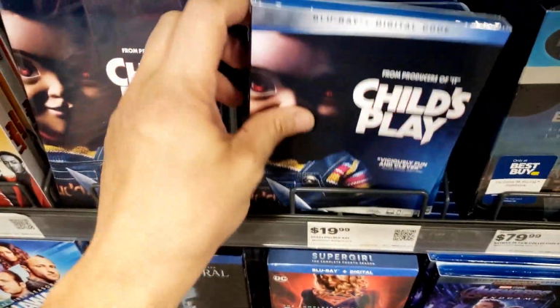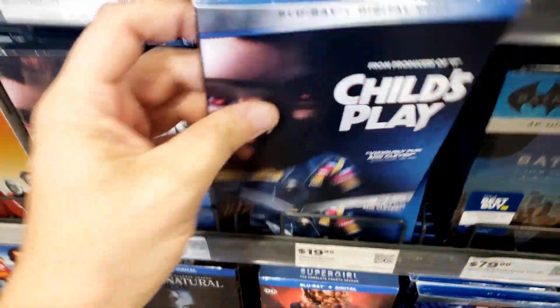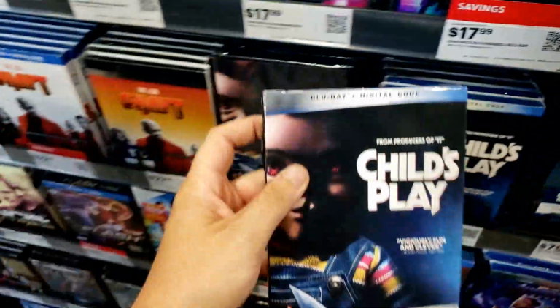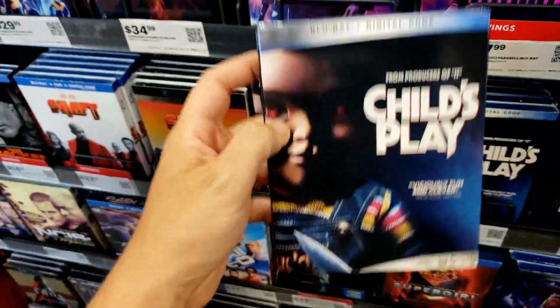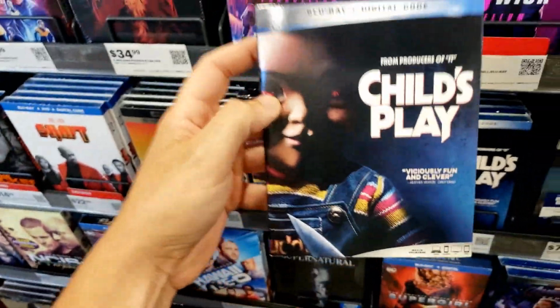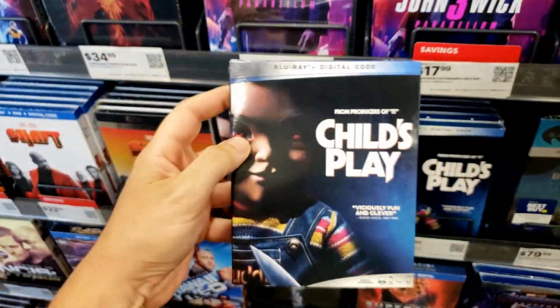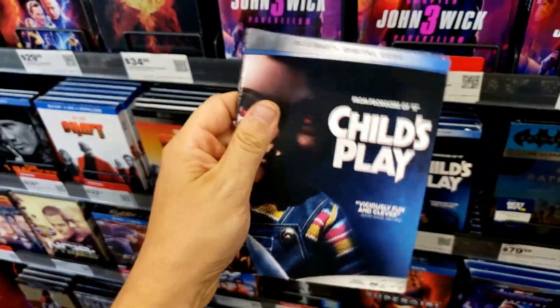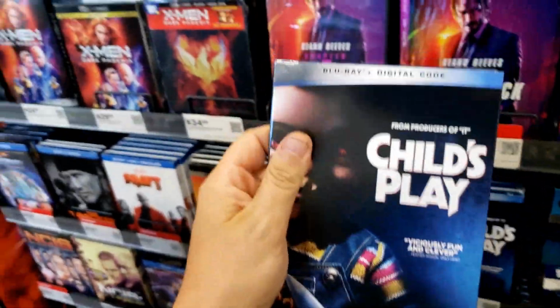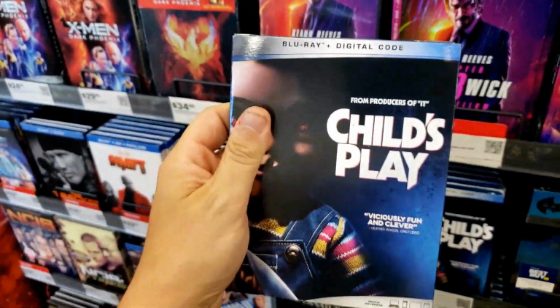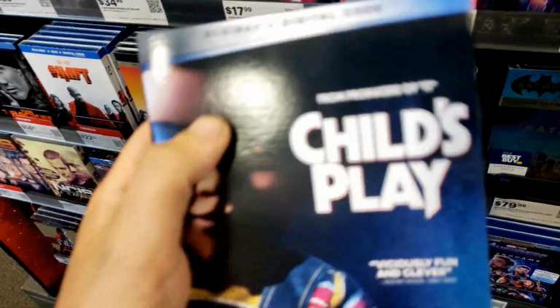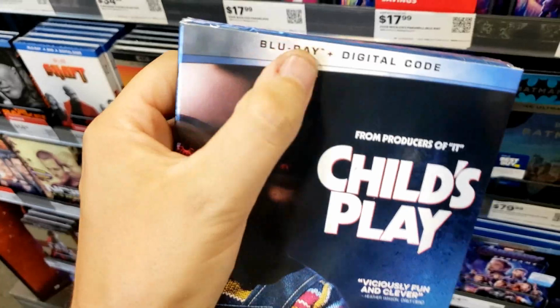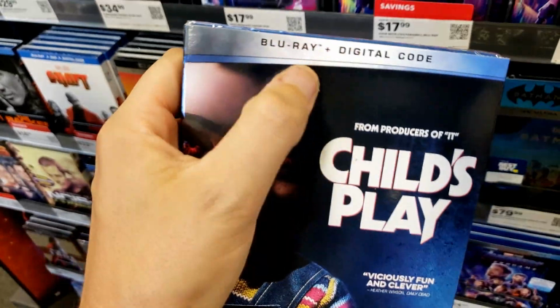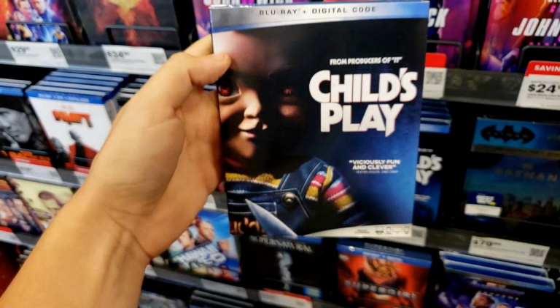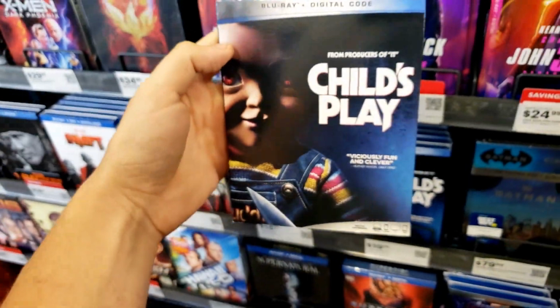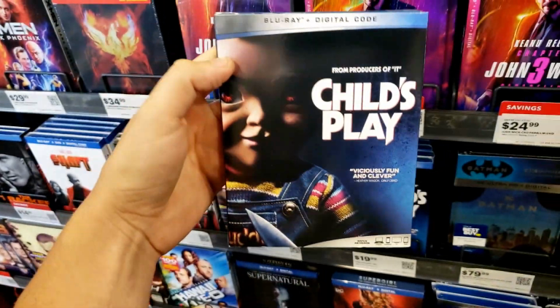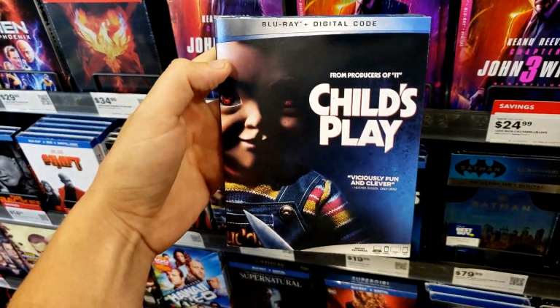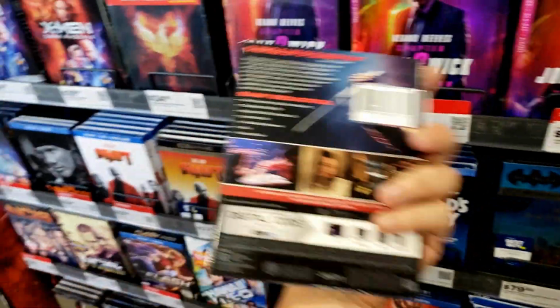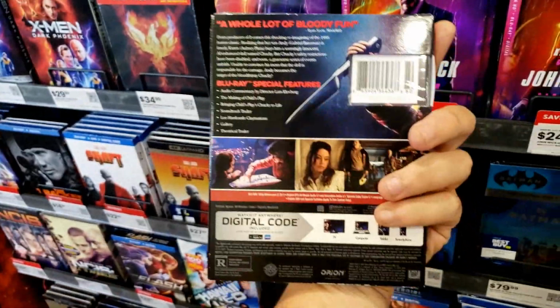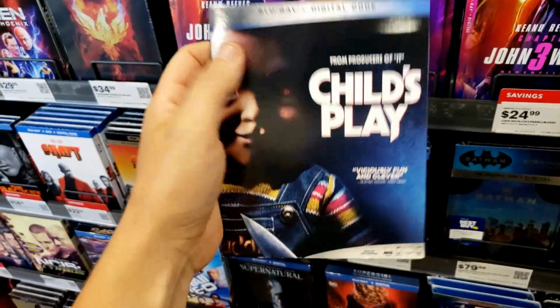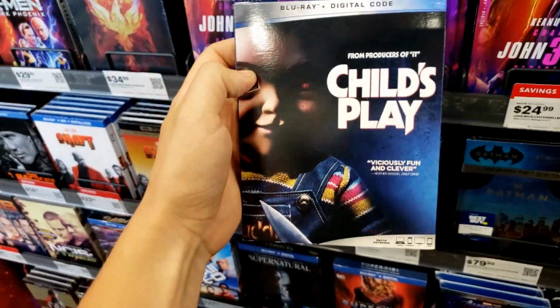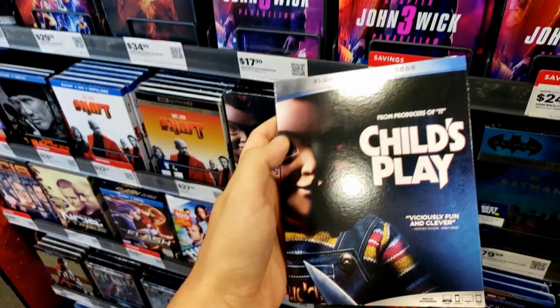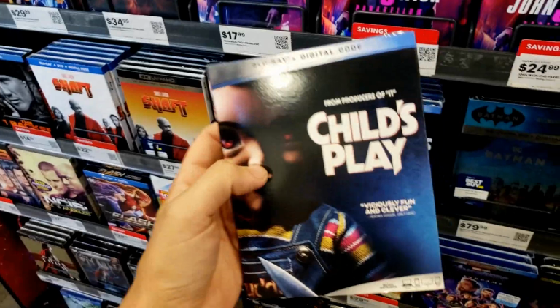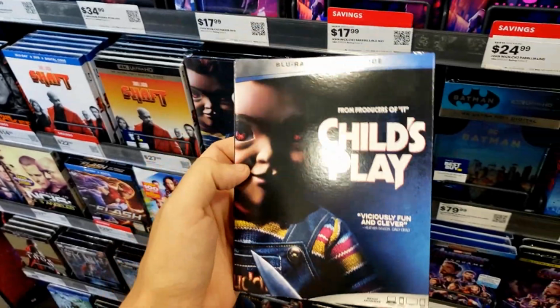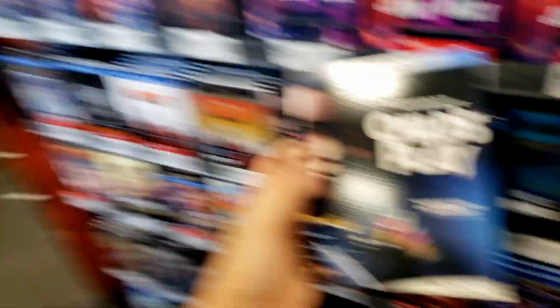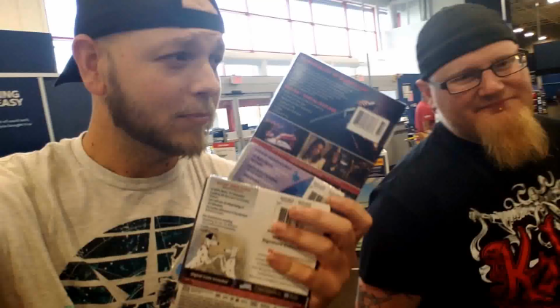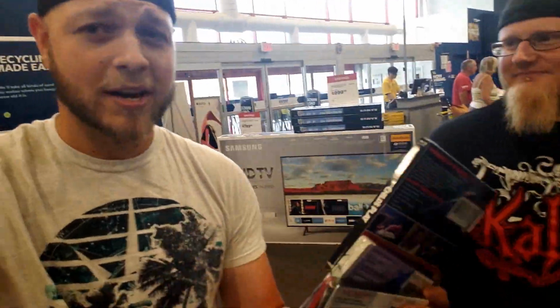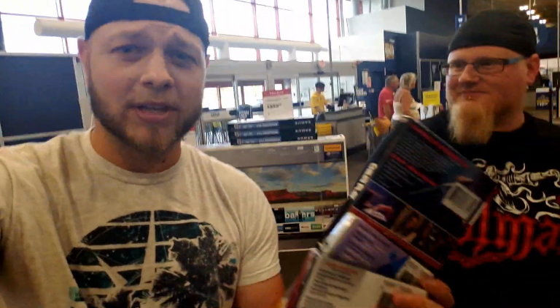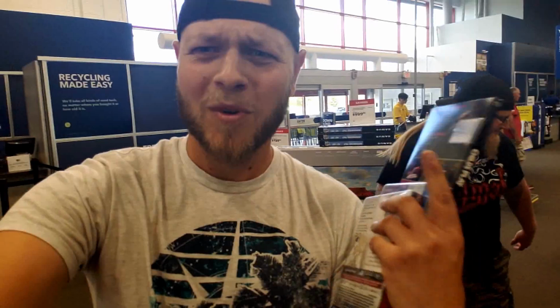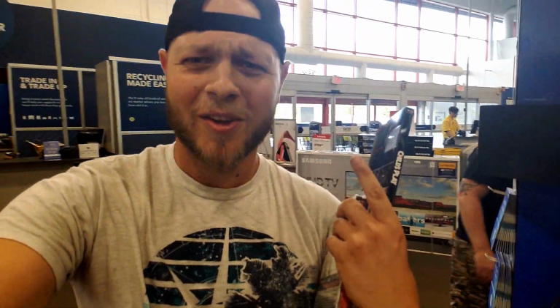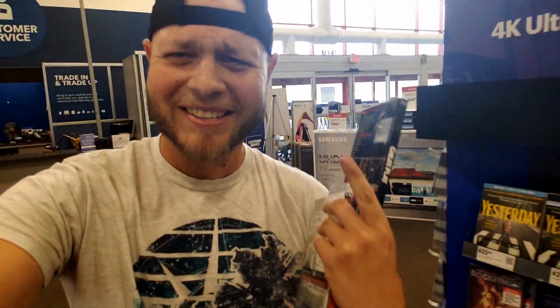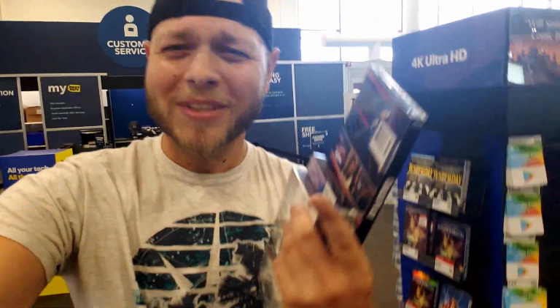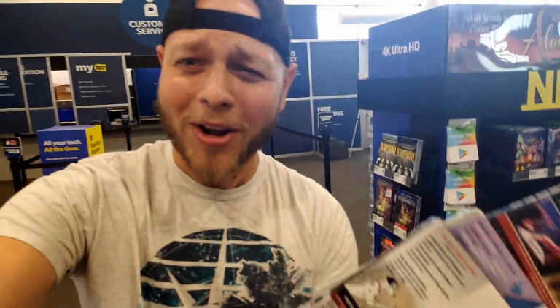This is the one movie that I need to pick up — Child's Play! Where's the steelbook? Damn it. I'm not digging that — it ruins the whole flow. I don't like it, man. I love this movie though.